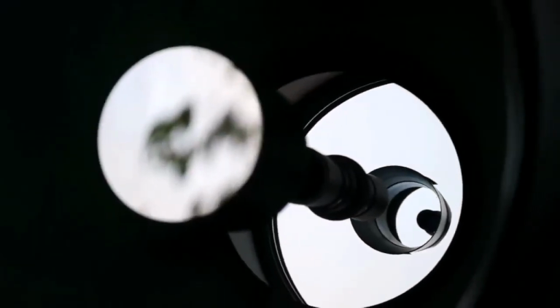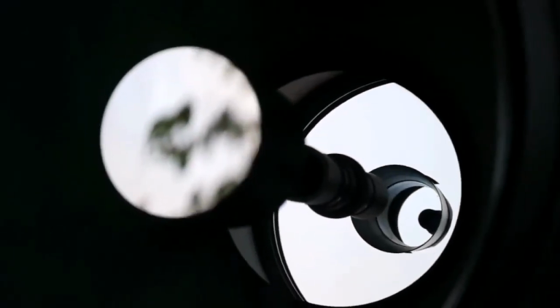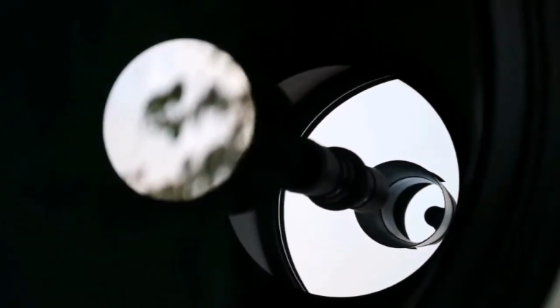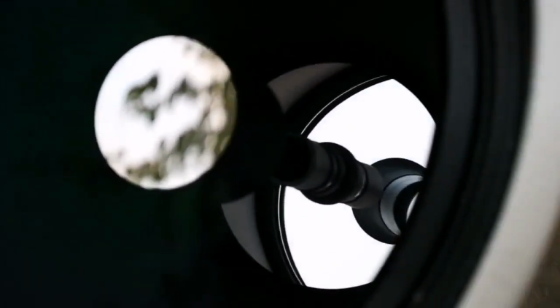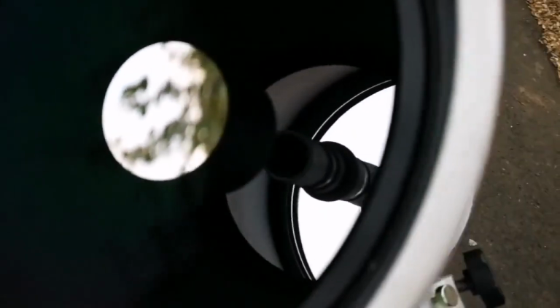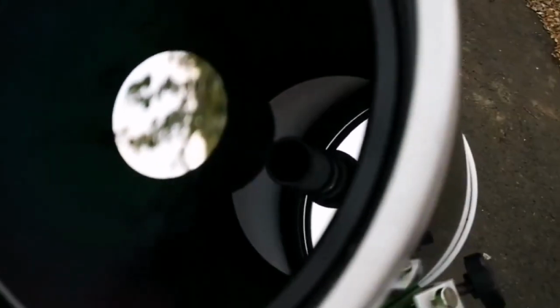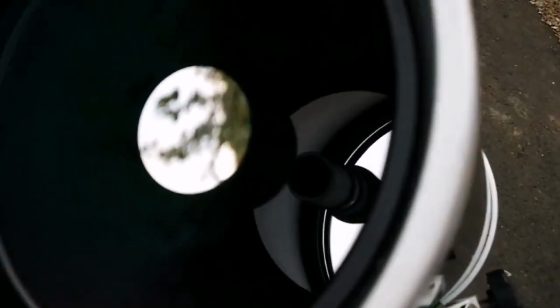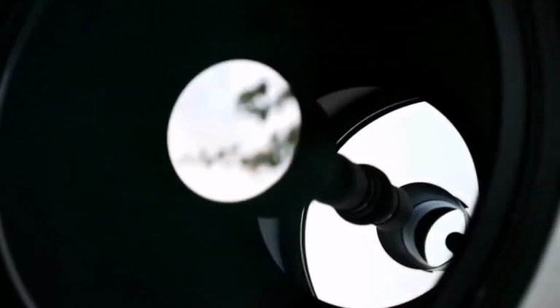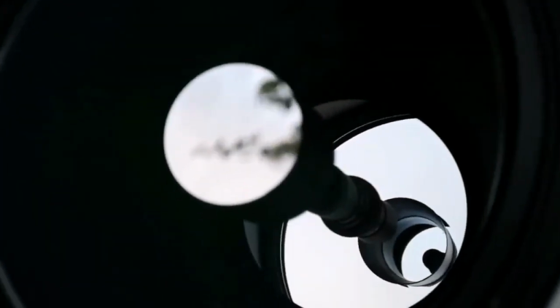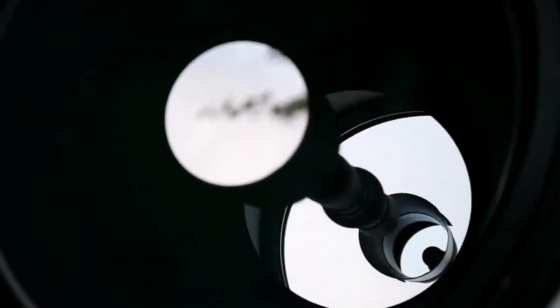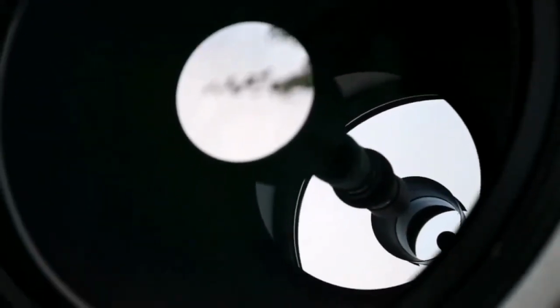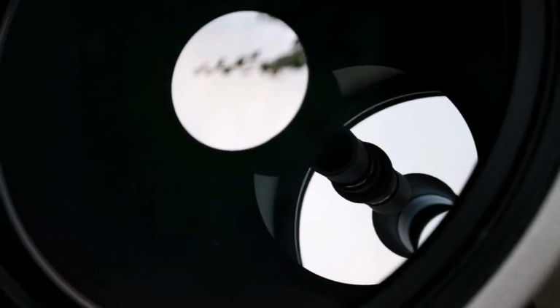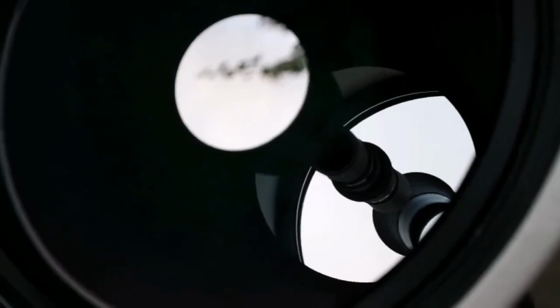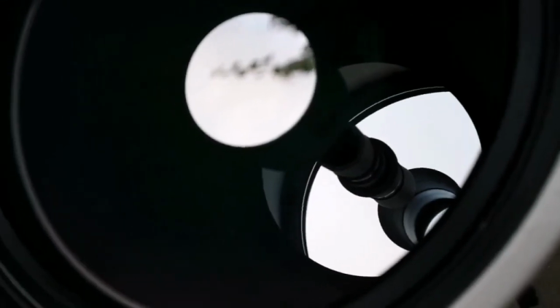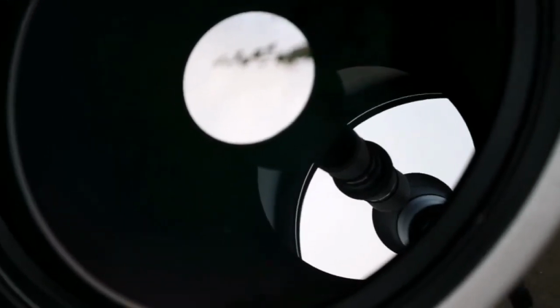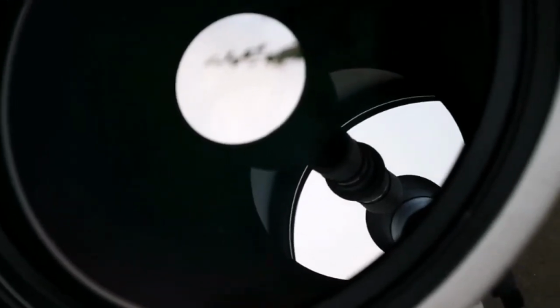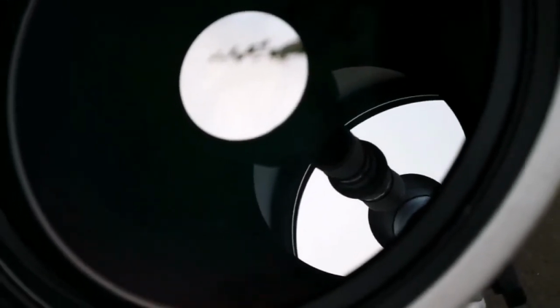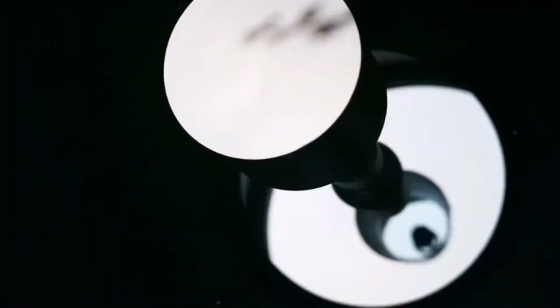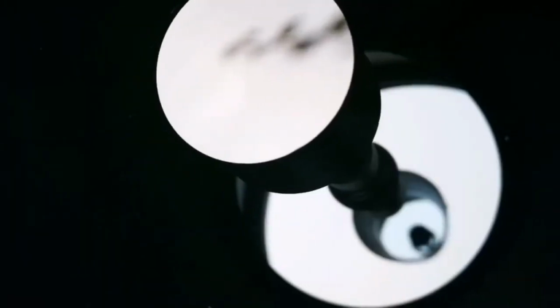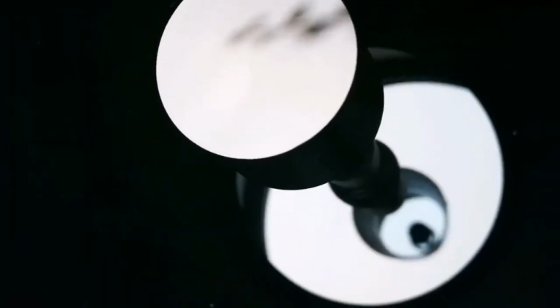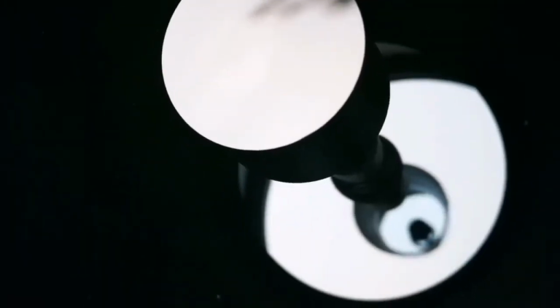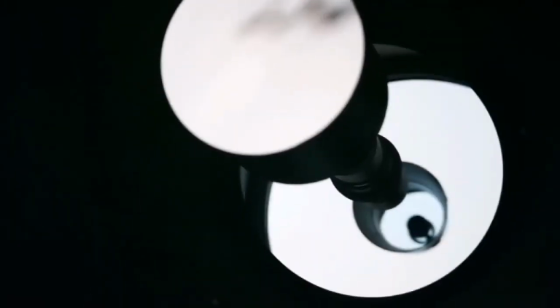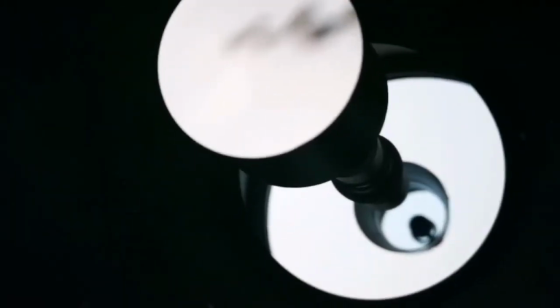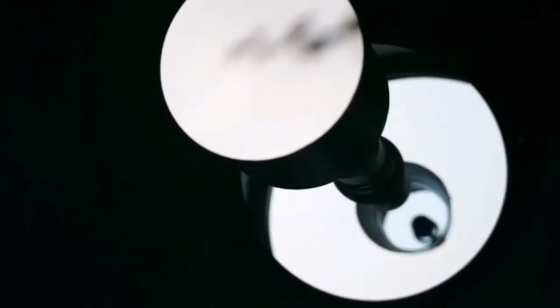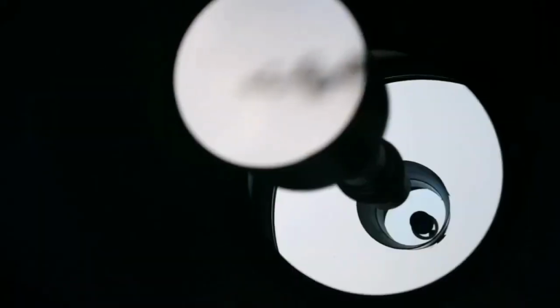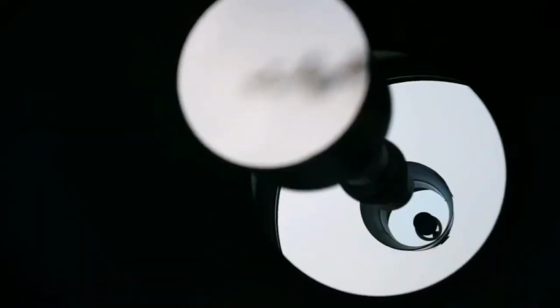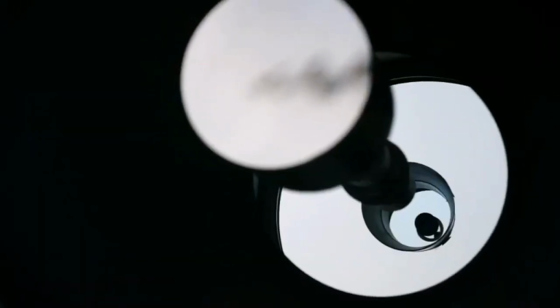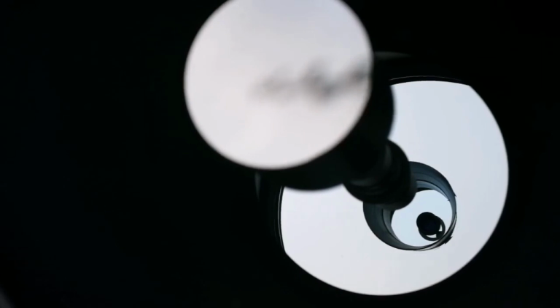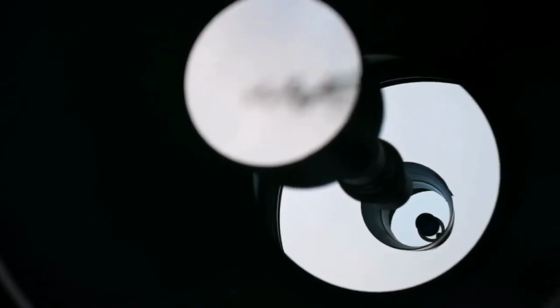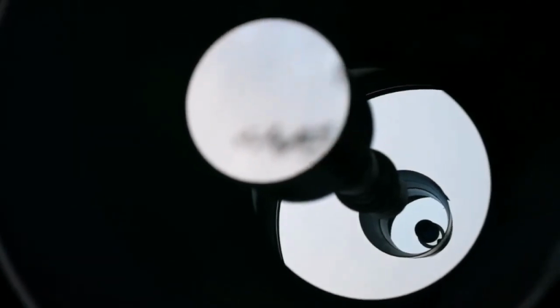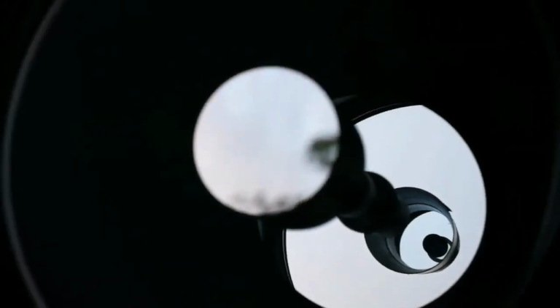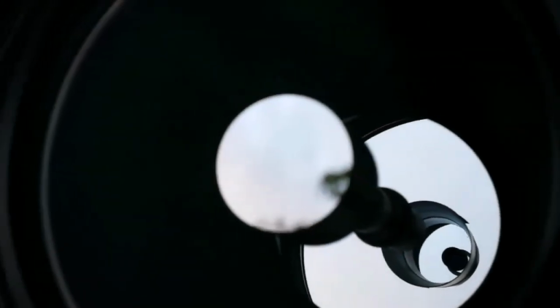You can see the primary mirror here, and that's the secondary.